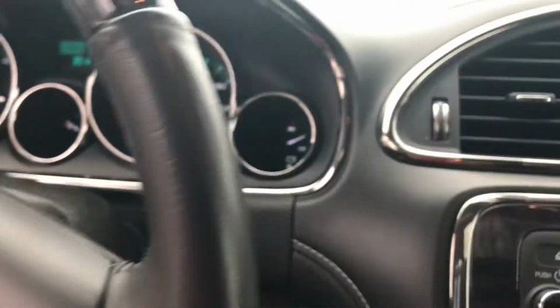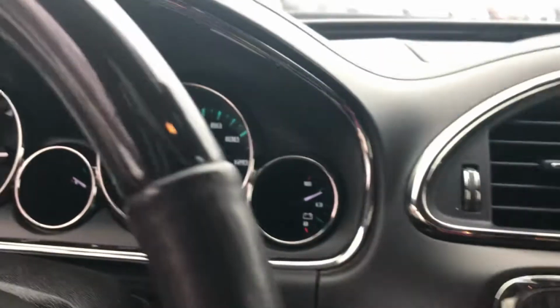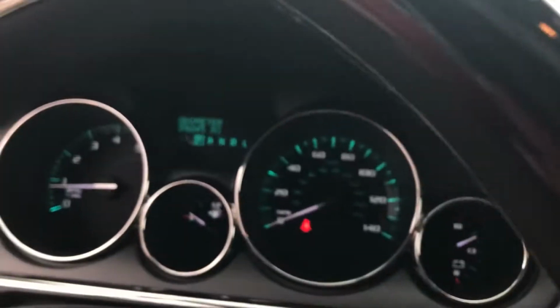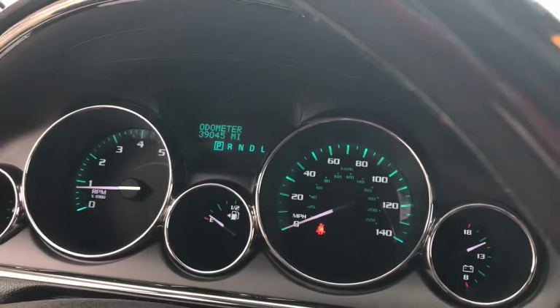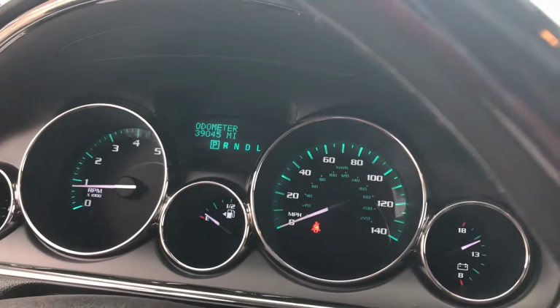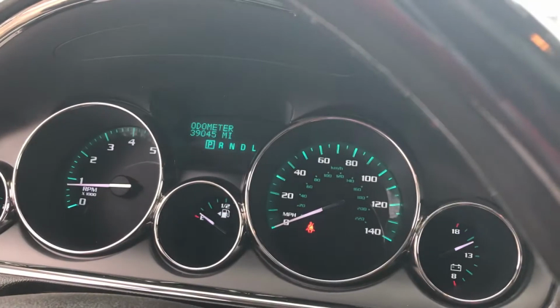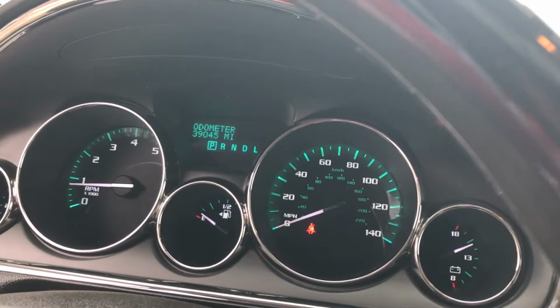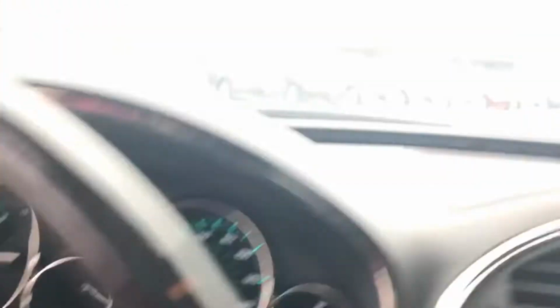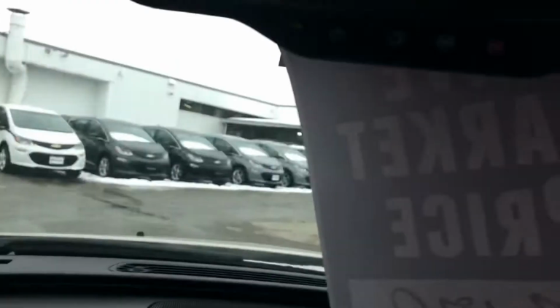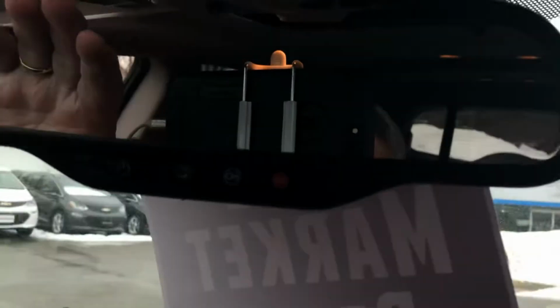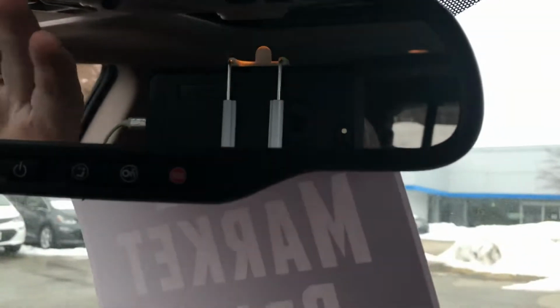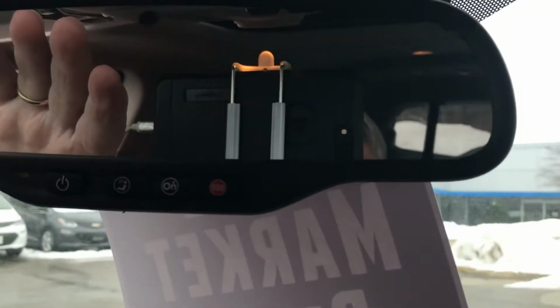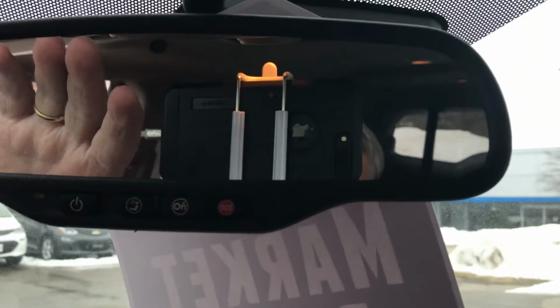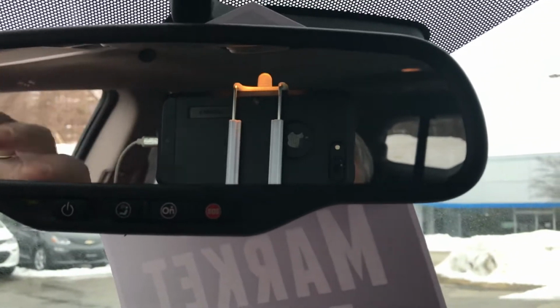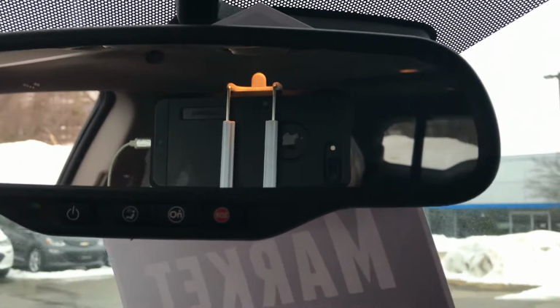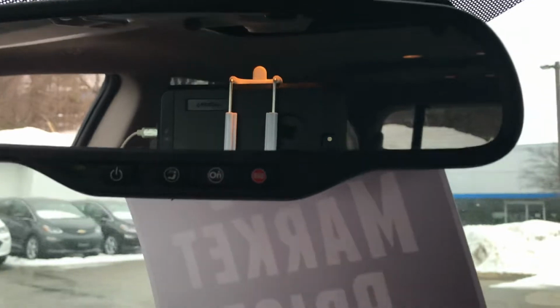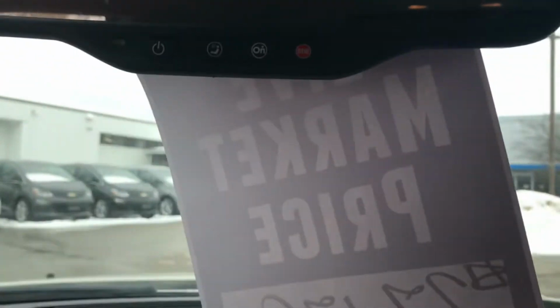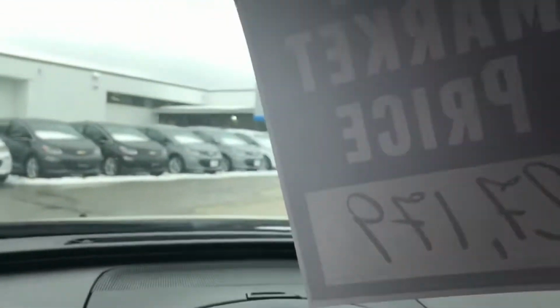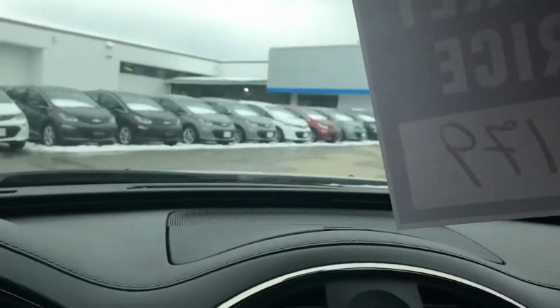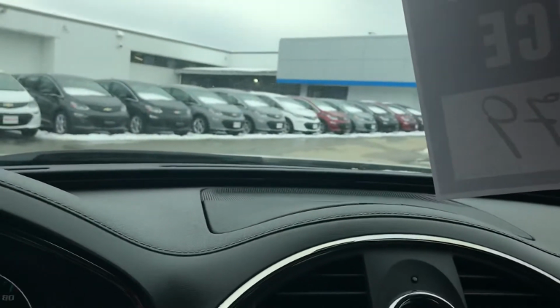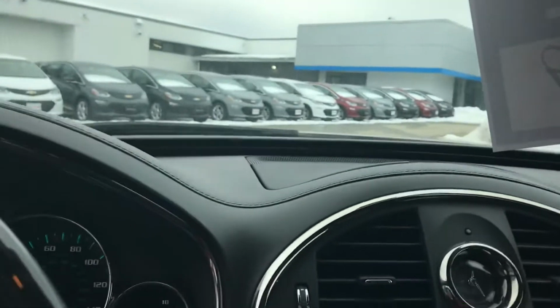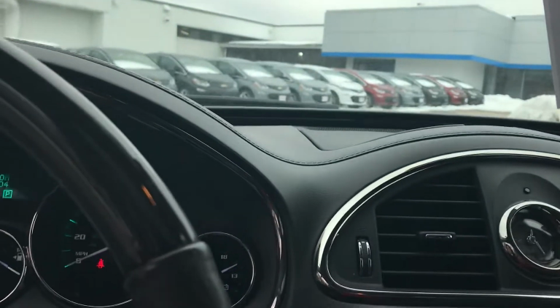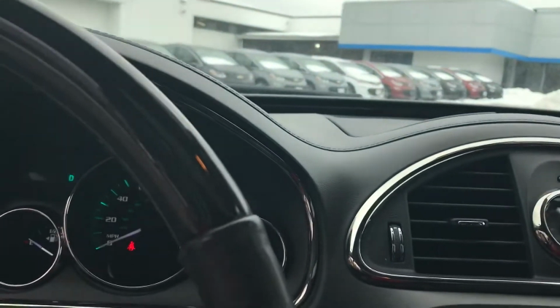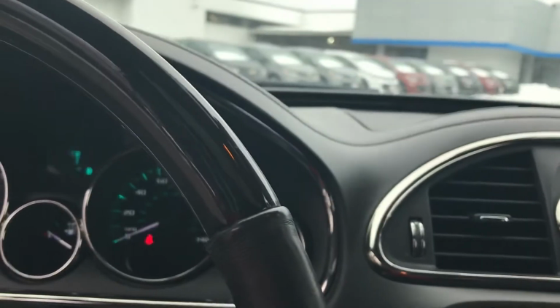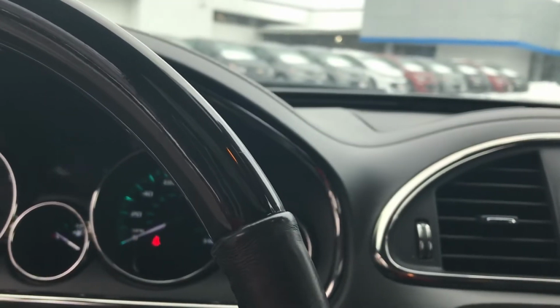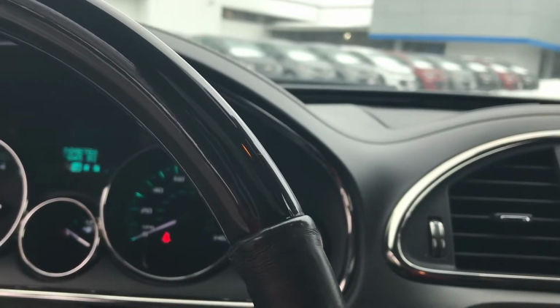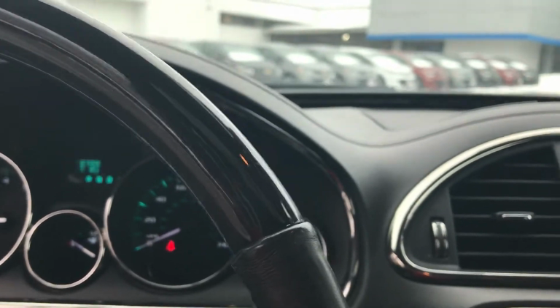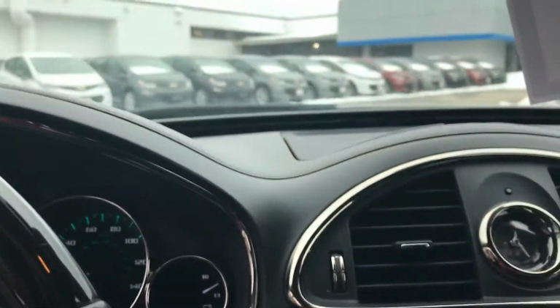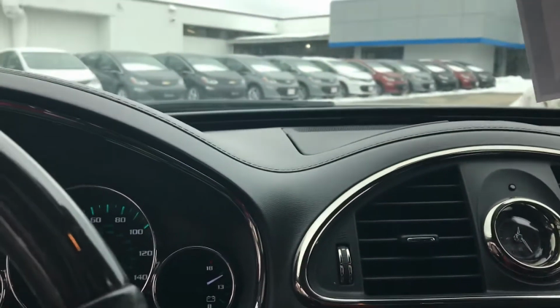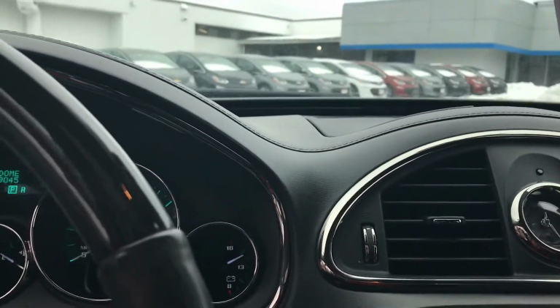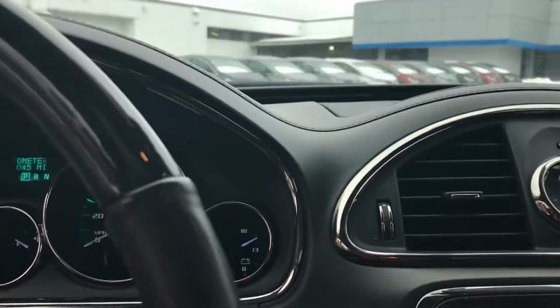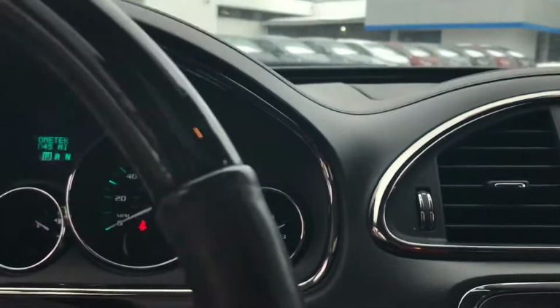This has 39,045 miles. It would have a self-dimming mirror, so if someone has their bright lights on it would dim itself. Now this is a one-owner vehicle that was bought right here. That's a clean Carfax — never had any accidents.